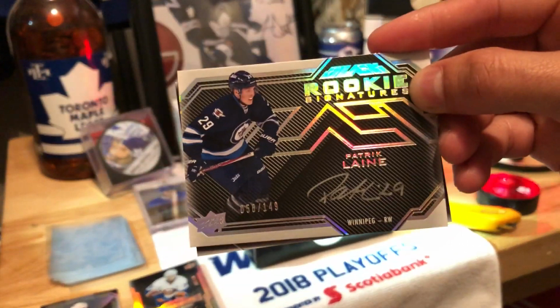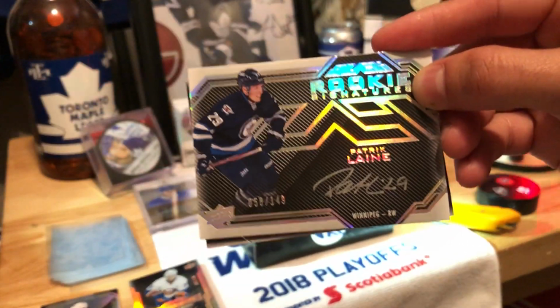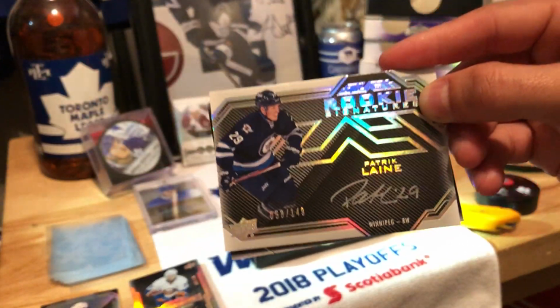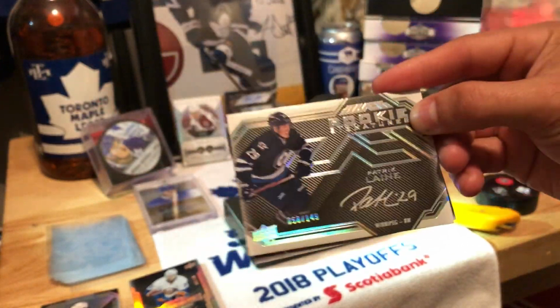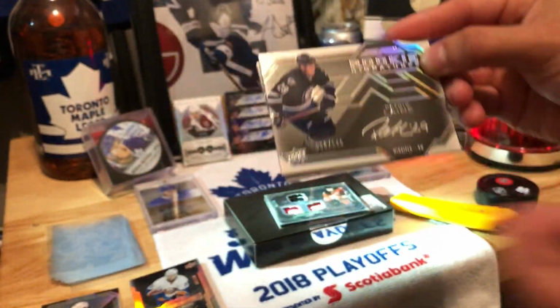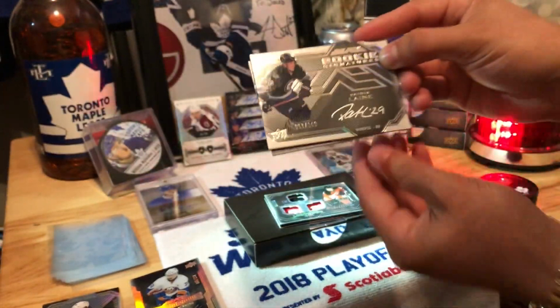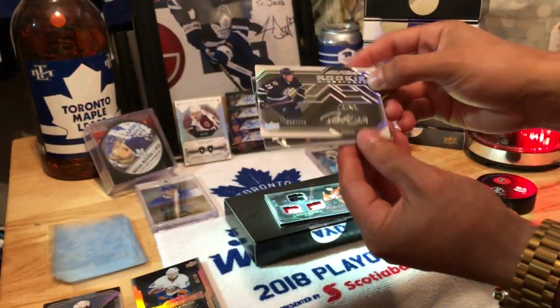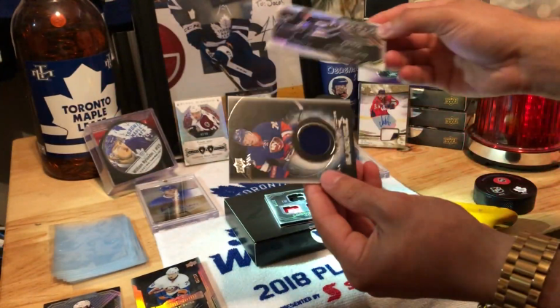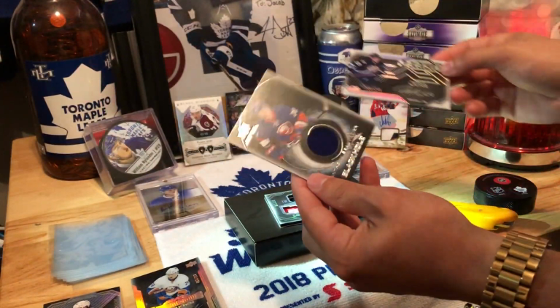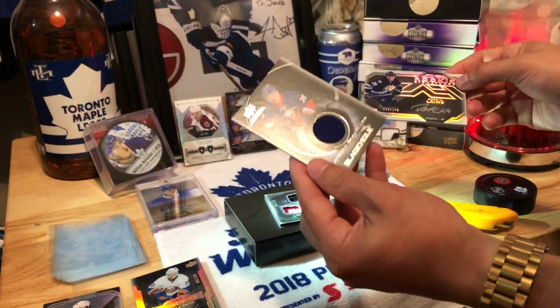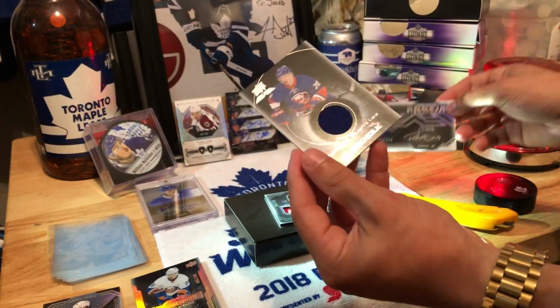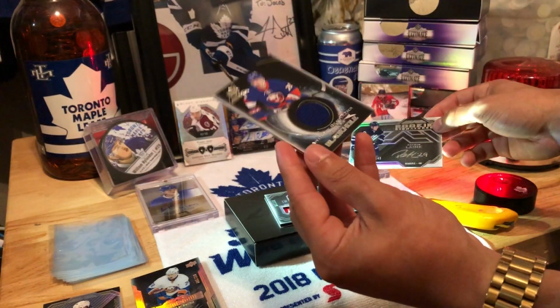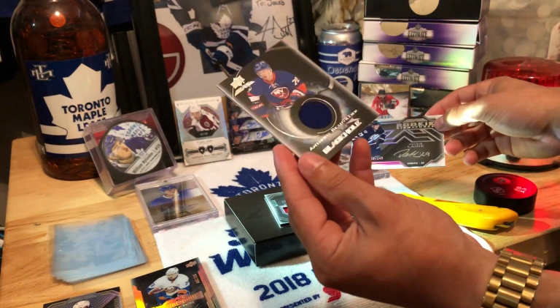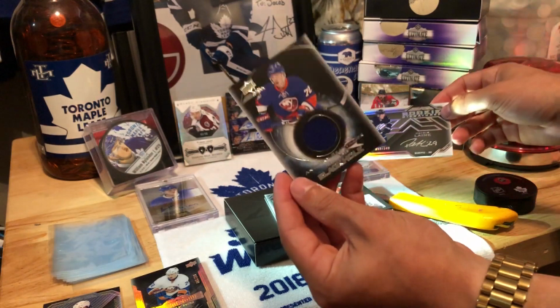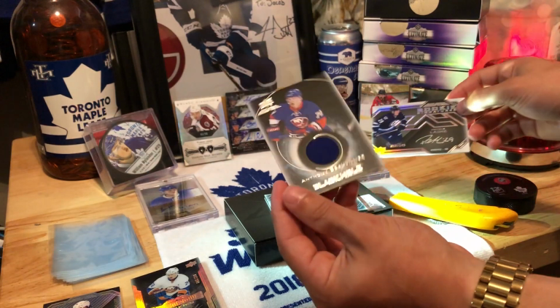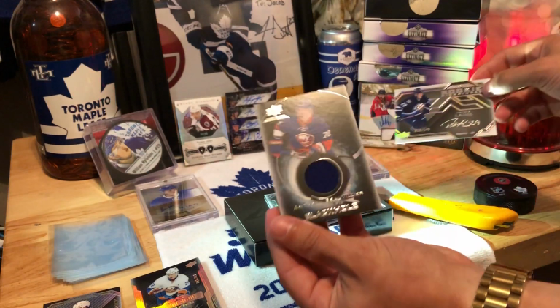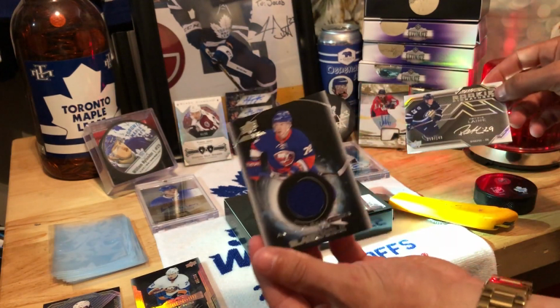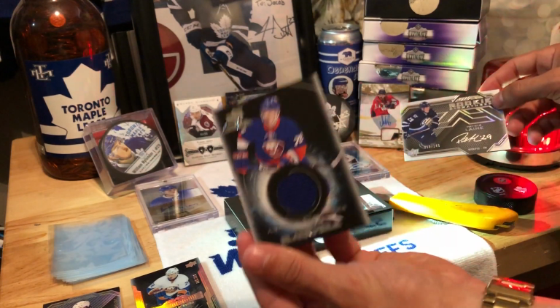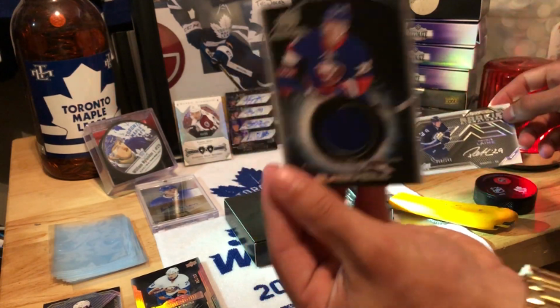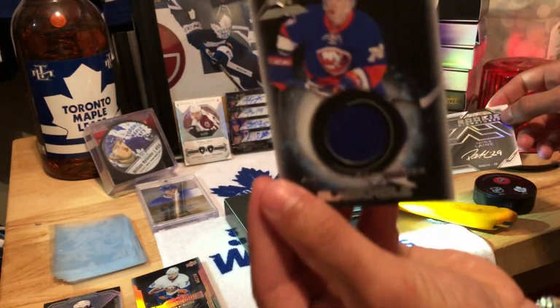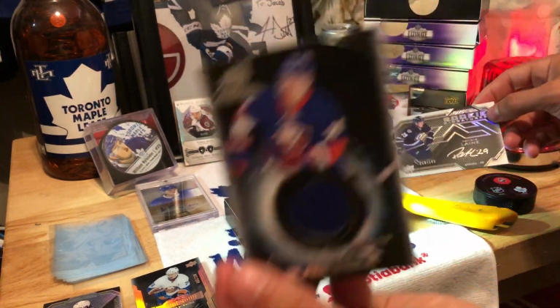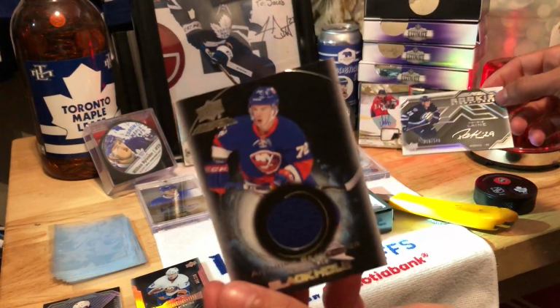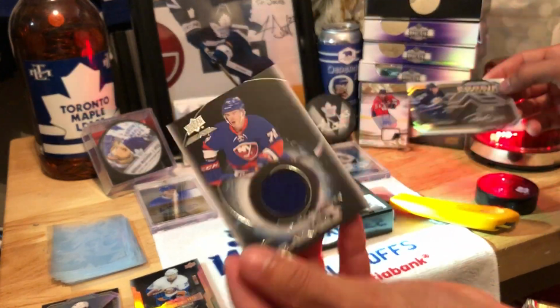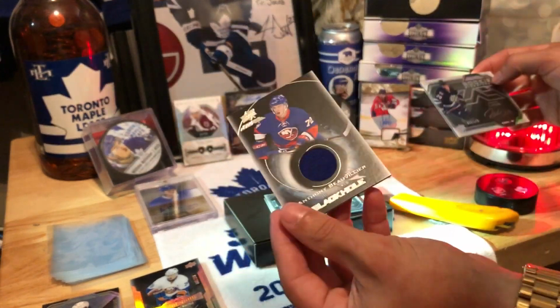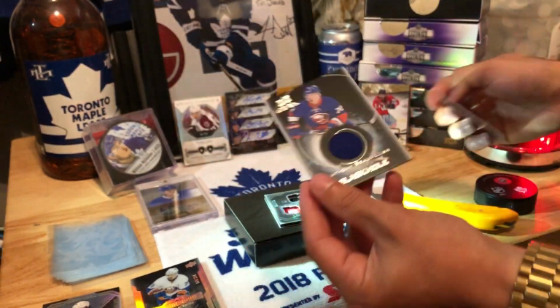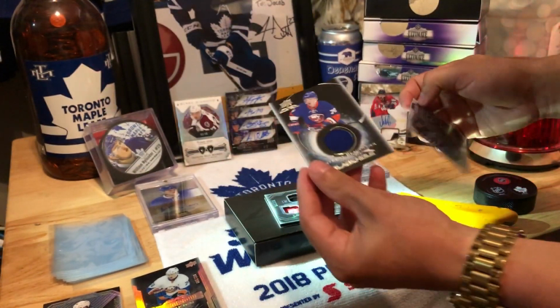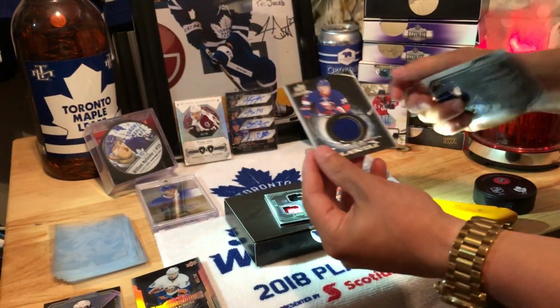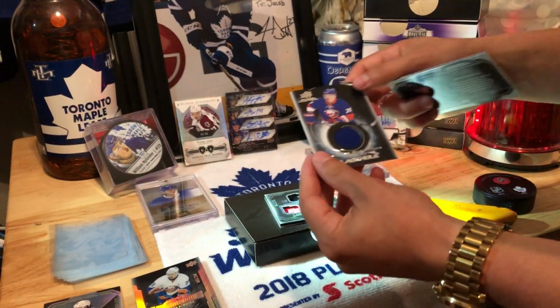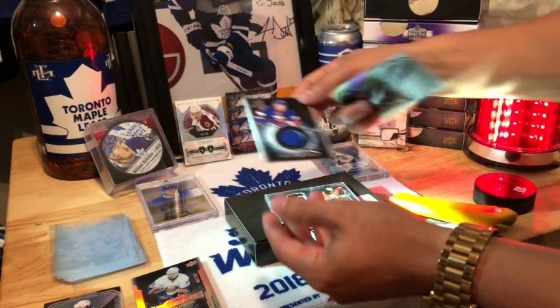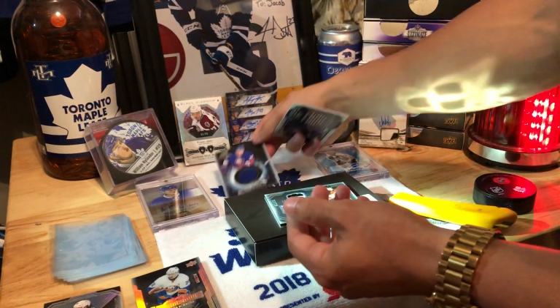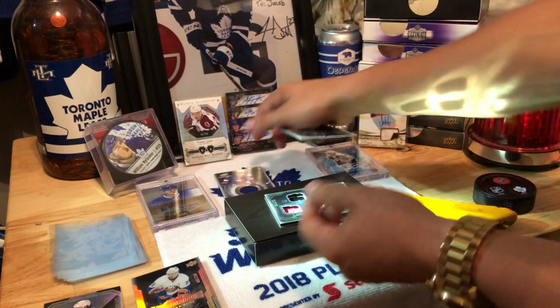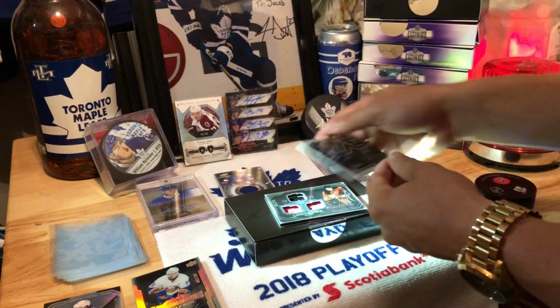Not bad, not bad. And then our last card, we got a black parallel Anthony Beauvilliers.